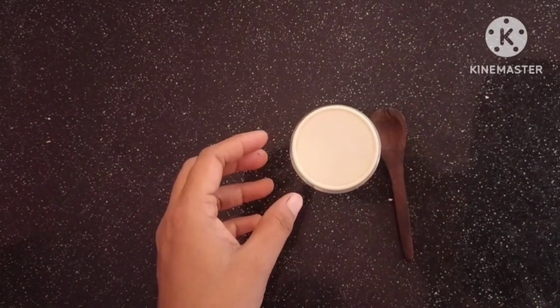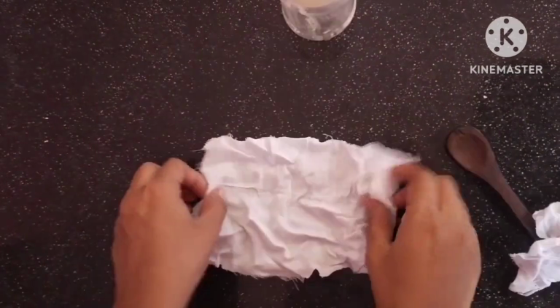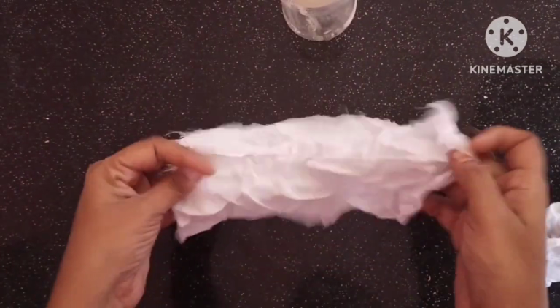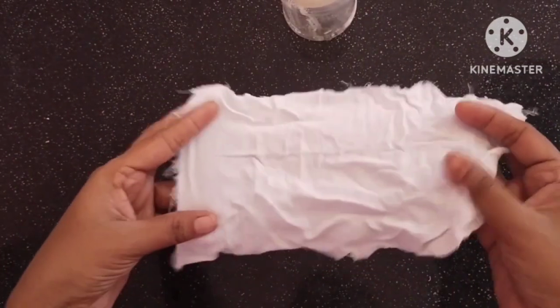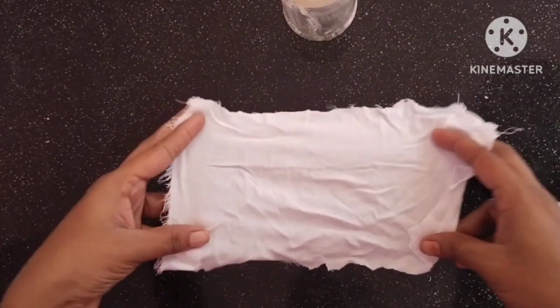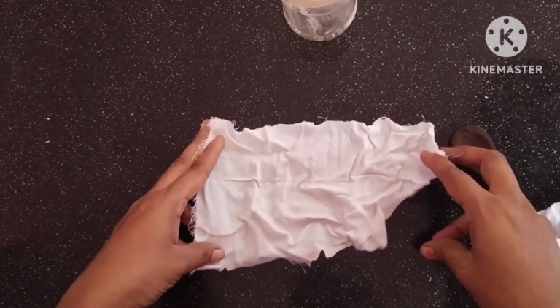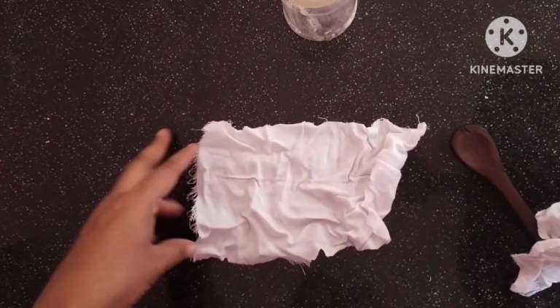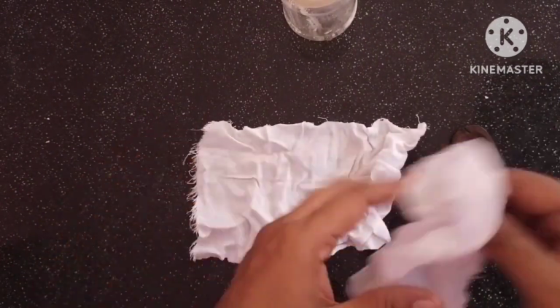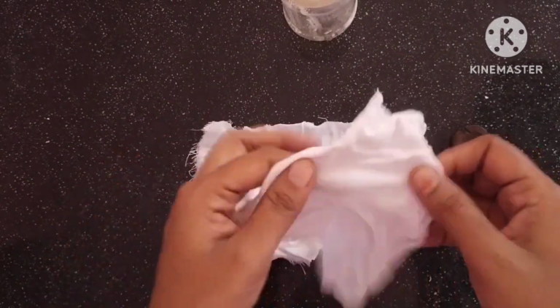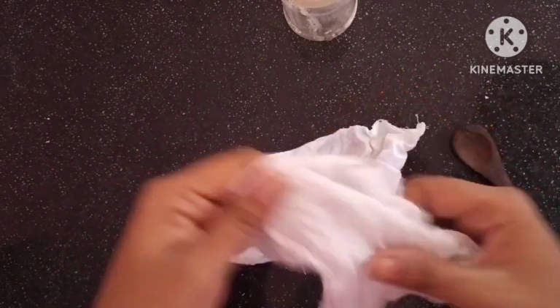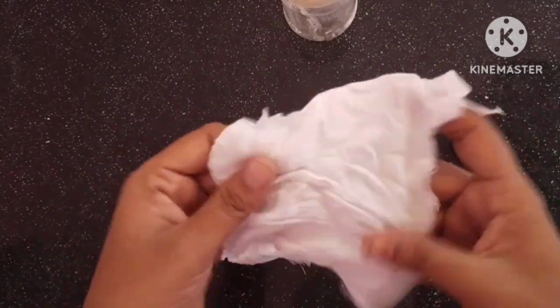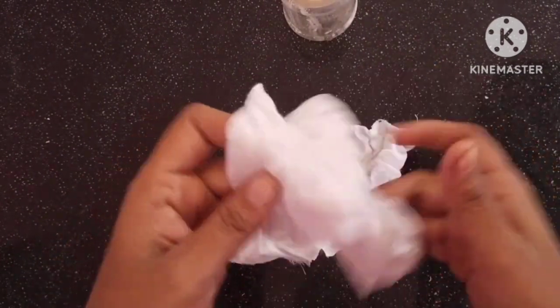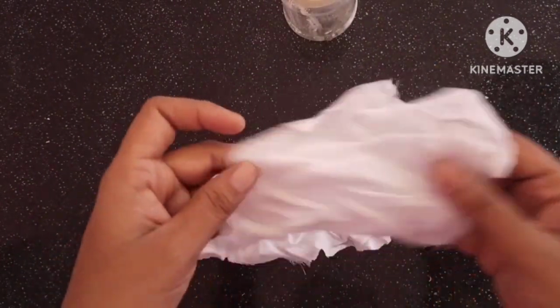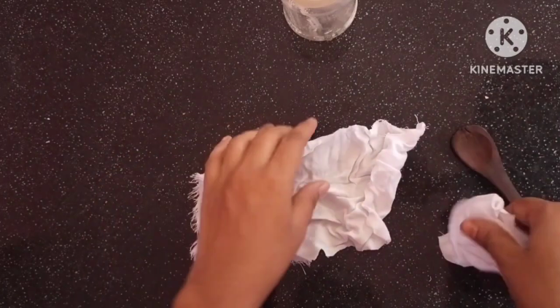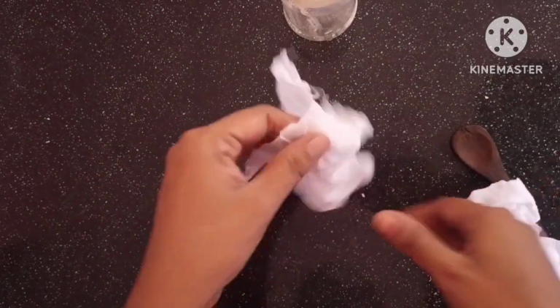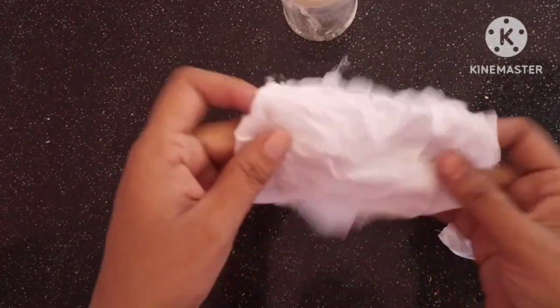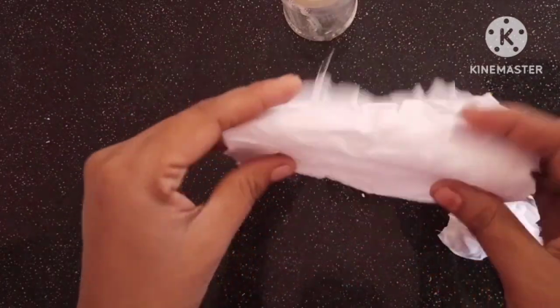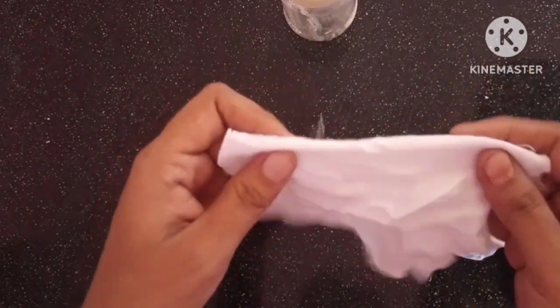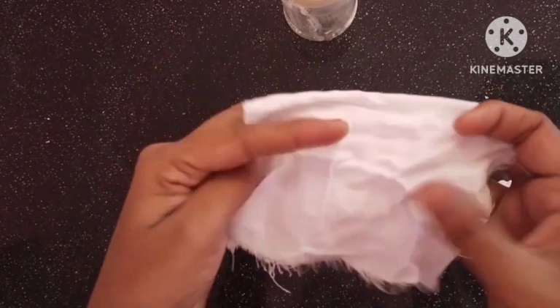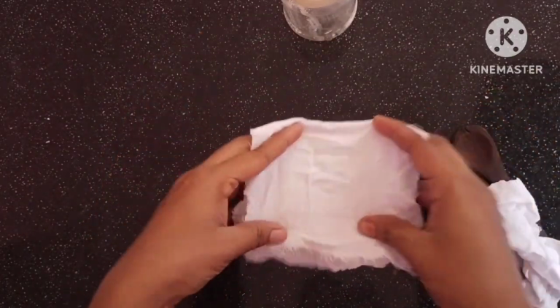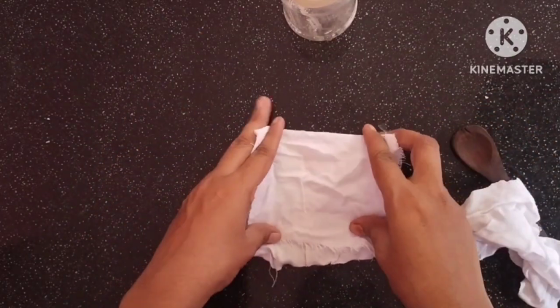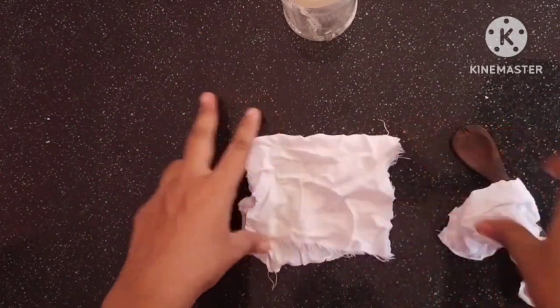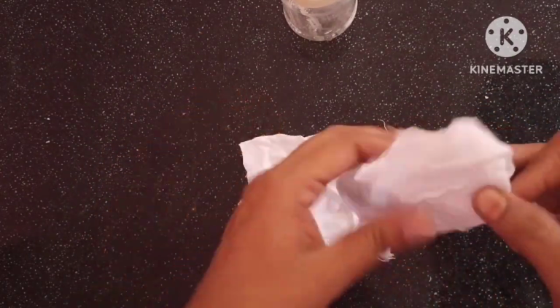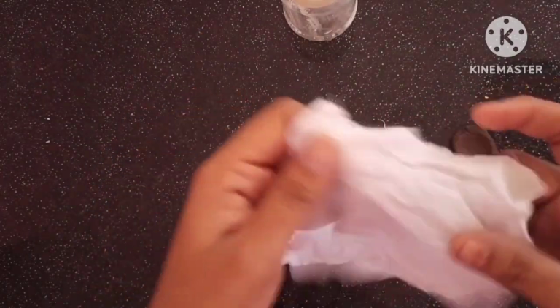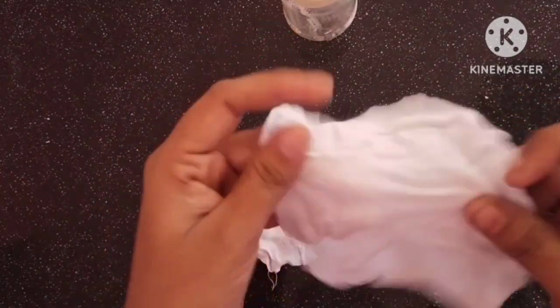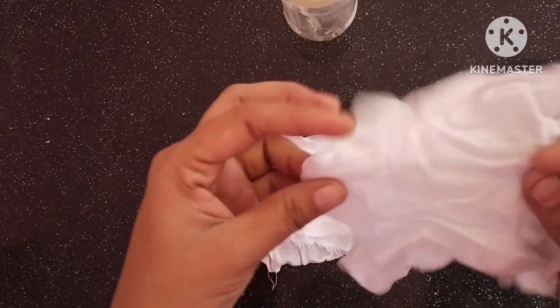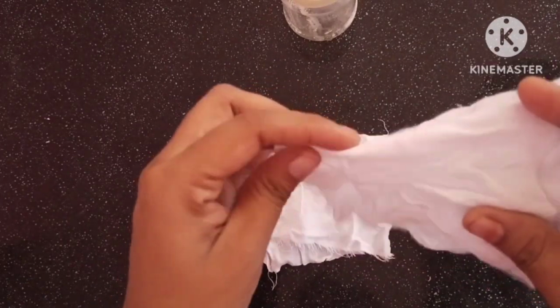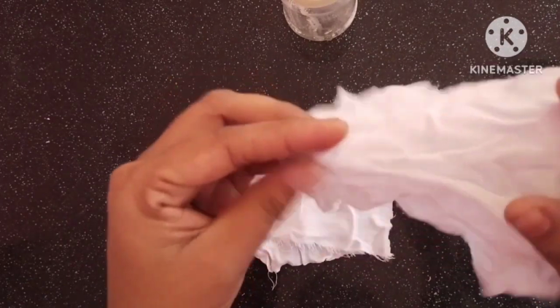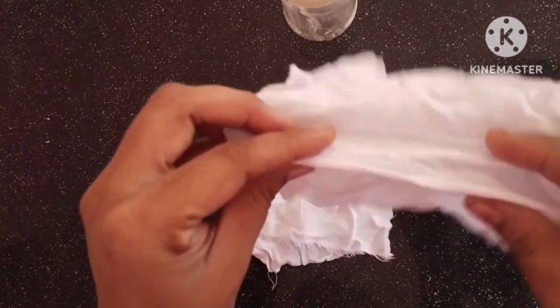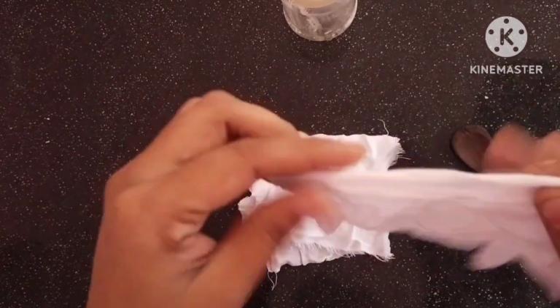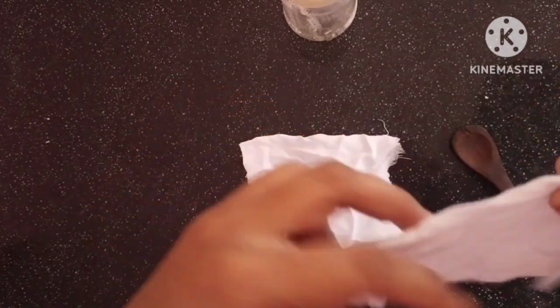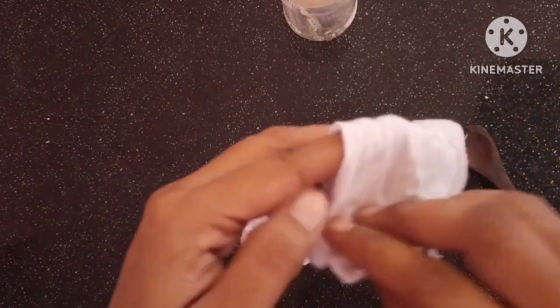This is a plastic cup. If you have a plastic cup, this is a small size and a white color.